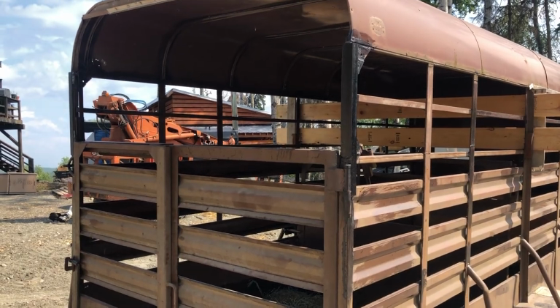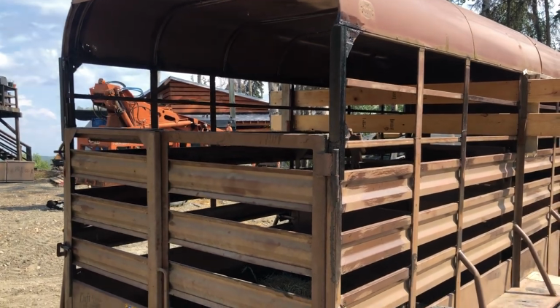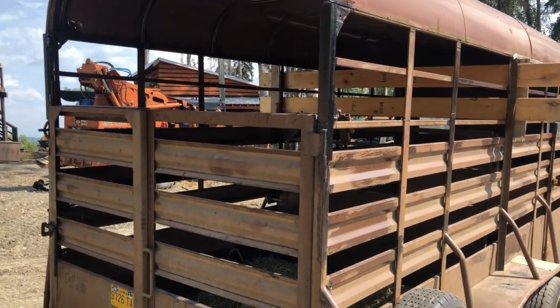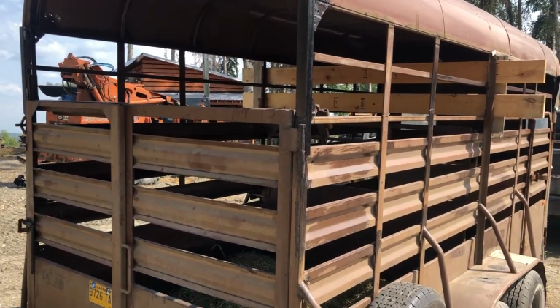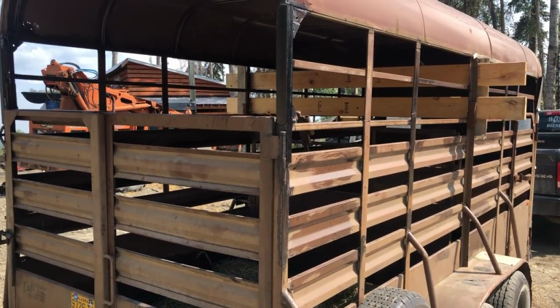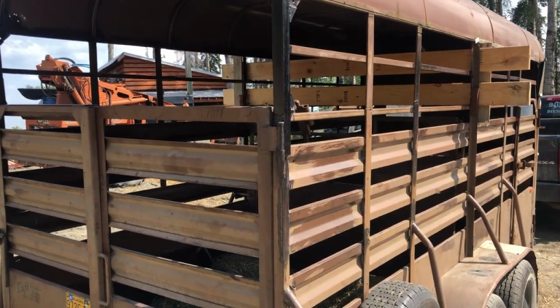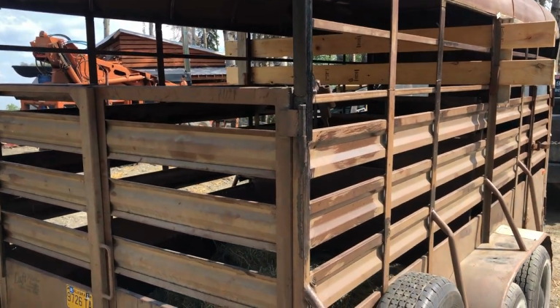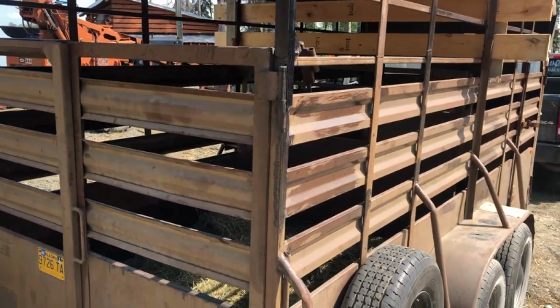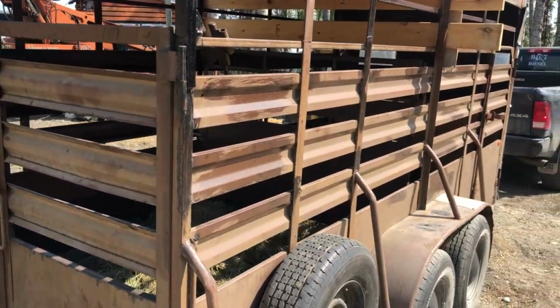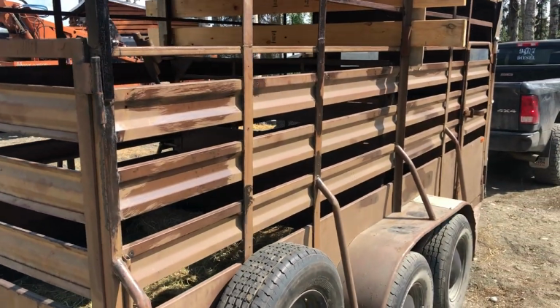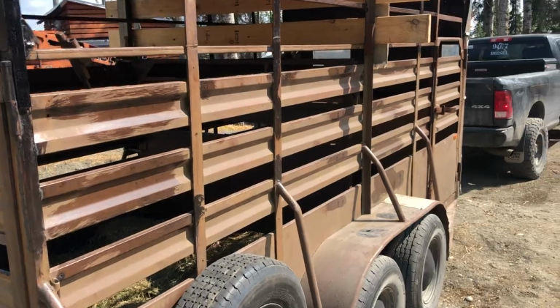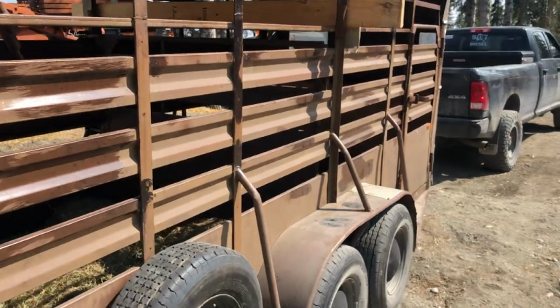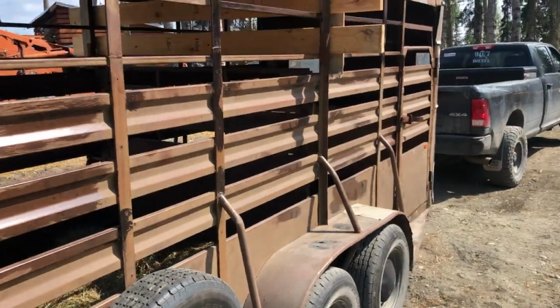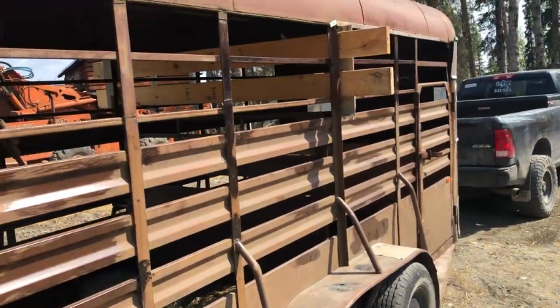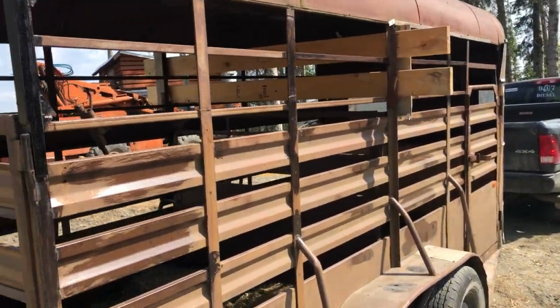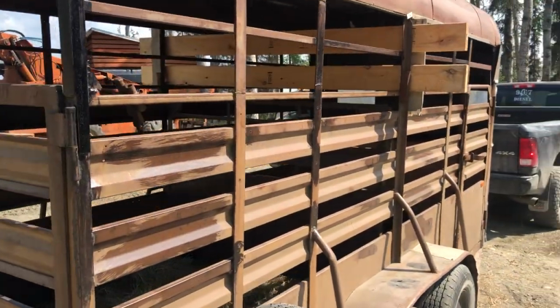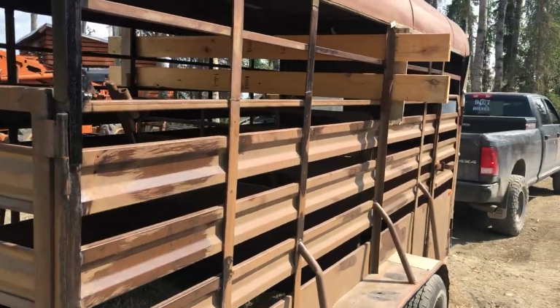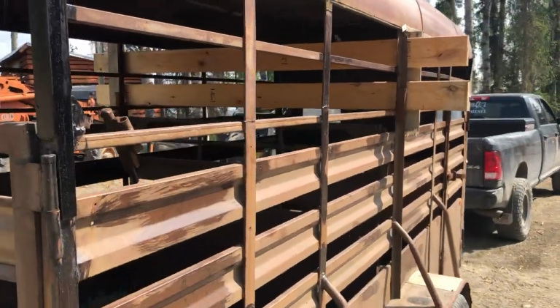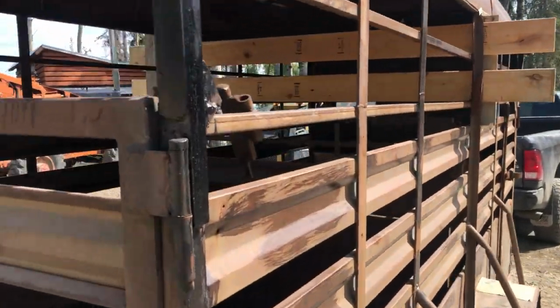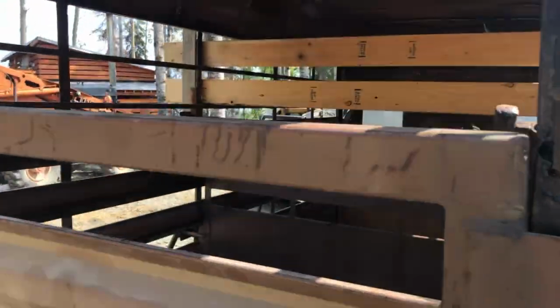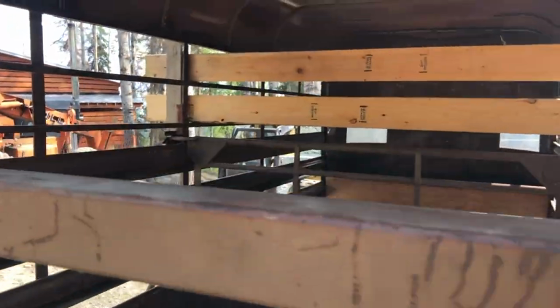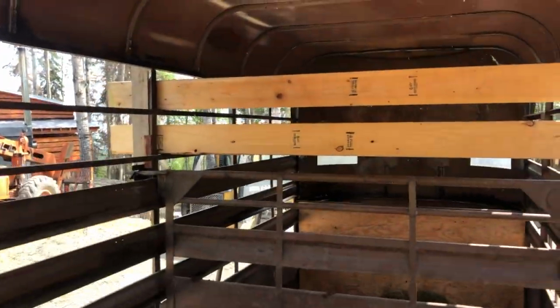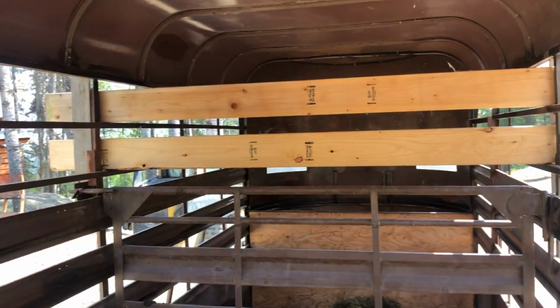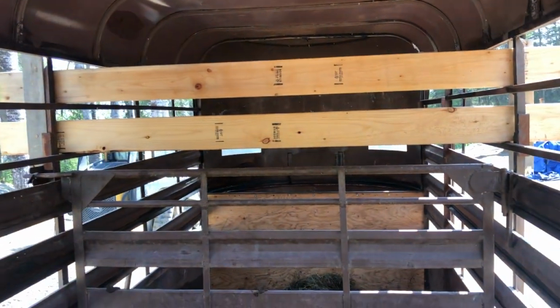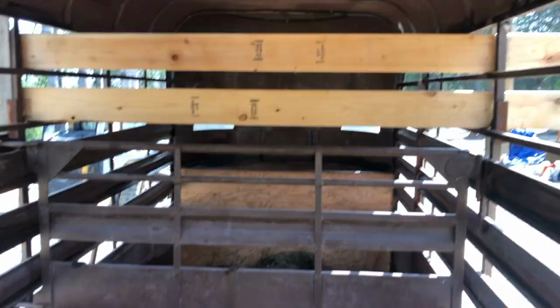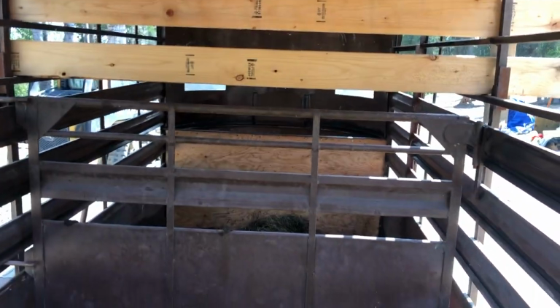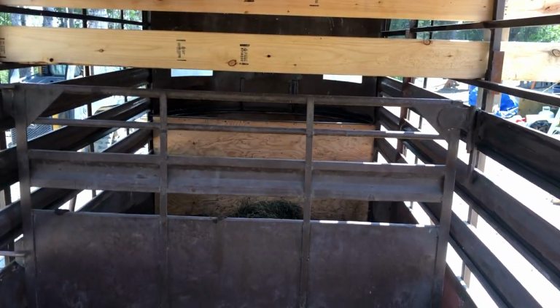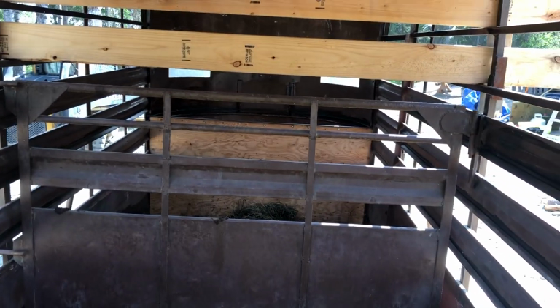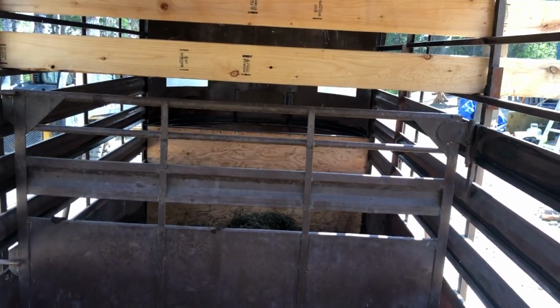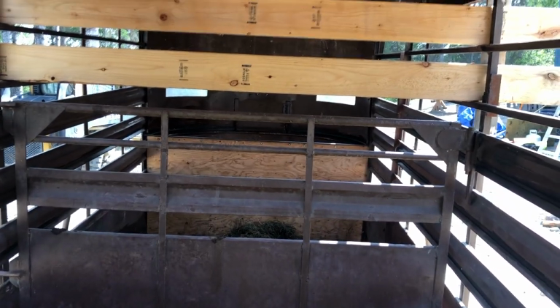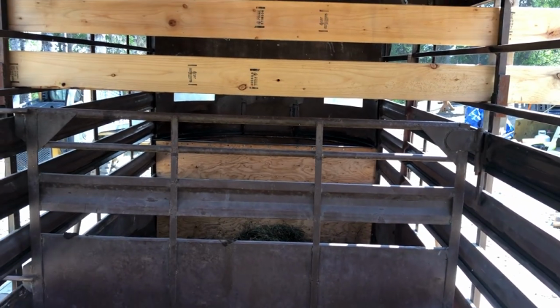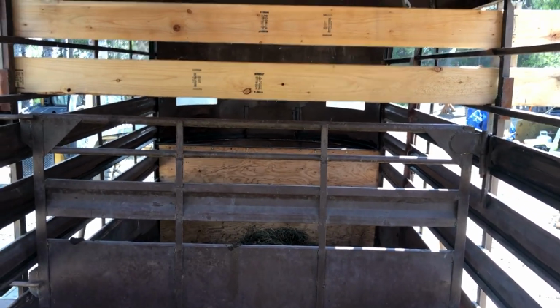If you've got a horse trailer you want to use to haul cows, you've got to make sure that you don't make the mistake I just made. You can see some 2x6s jammed in there, impromptu, because the cows simply hopped over that back gate.